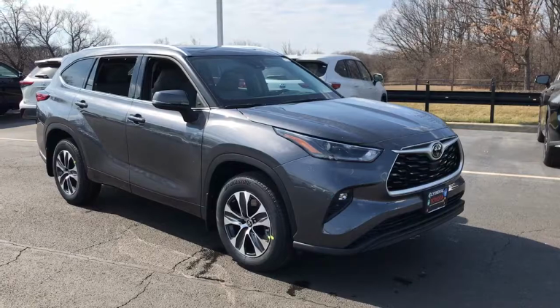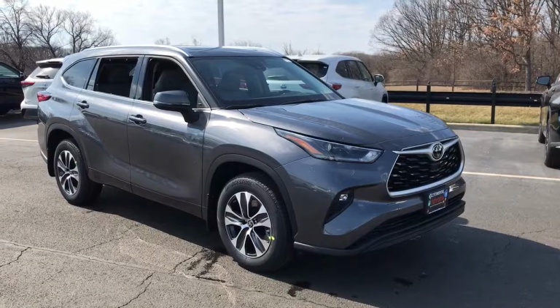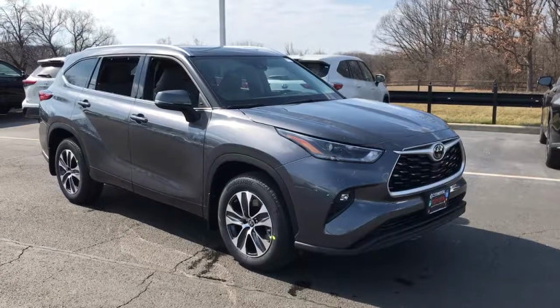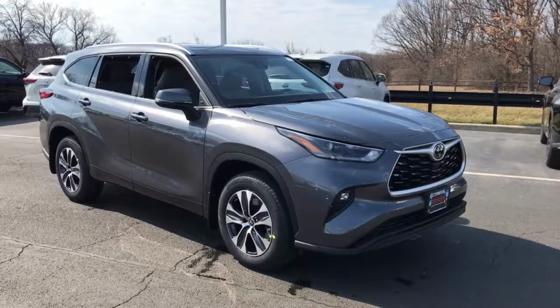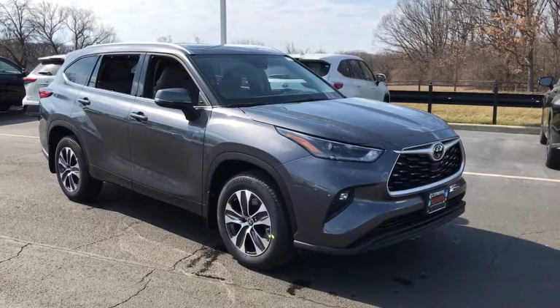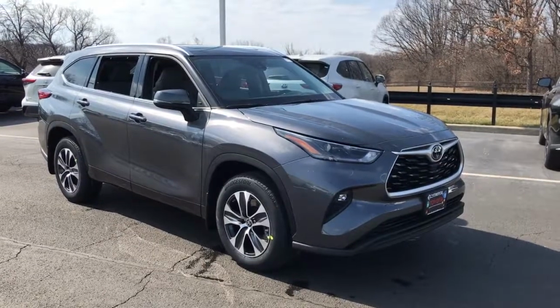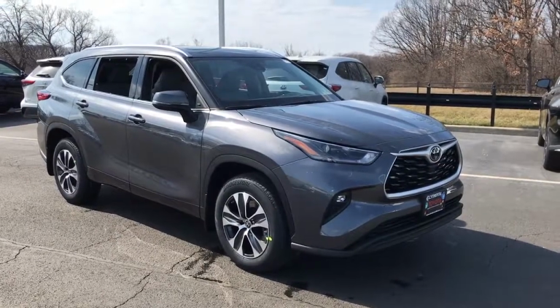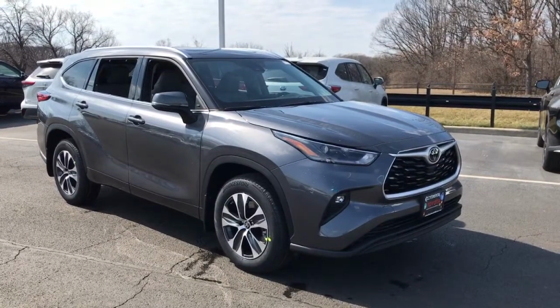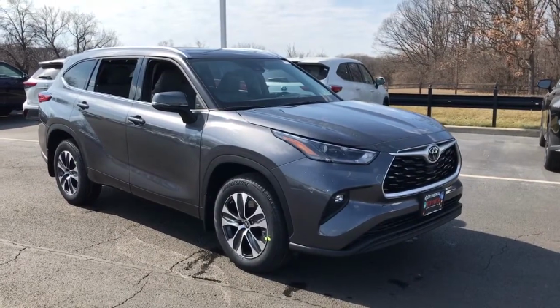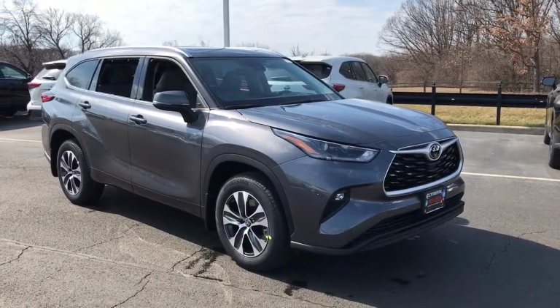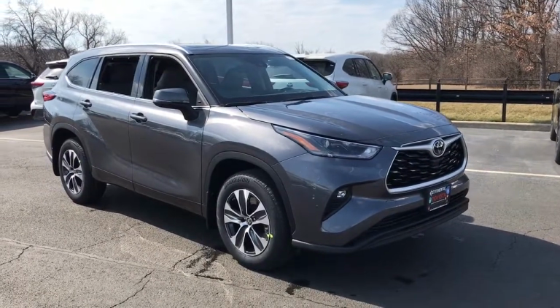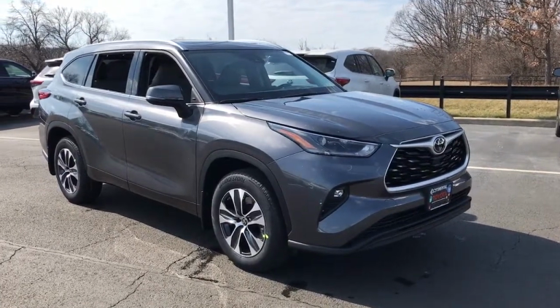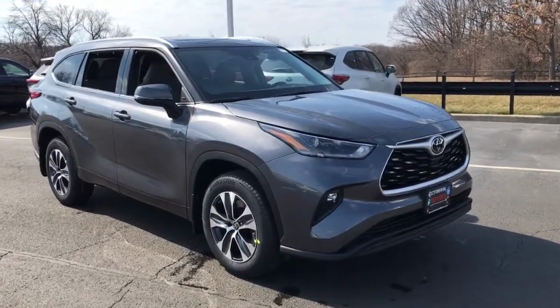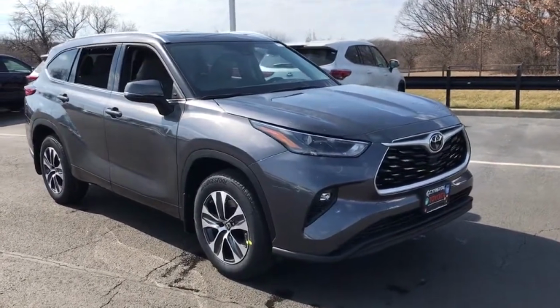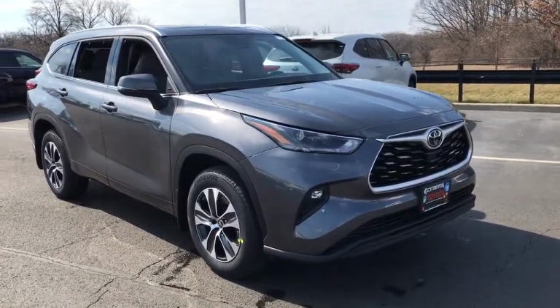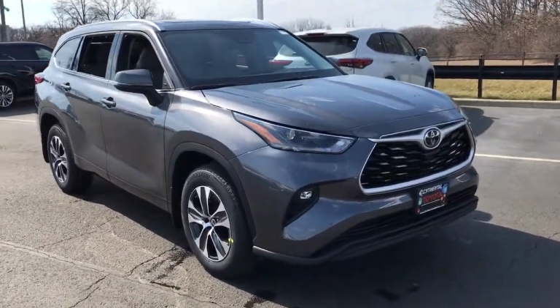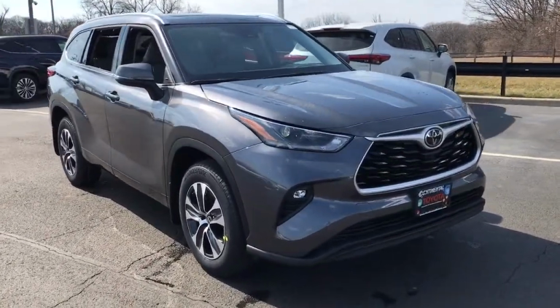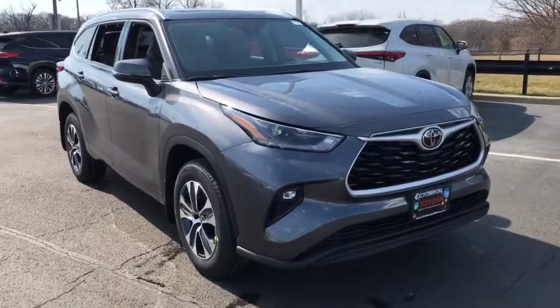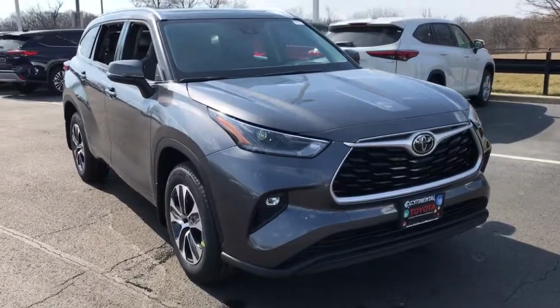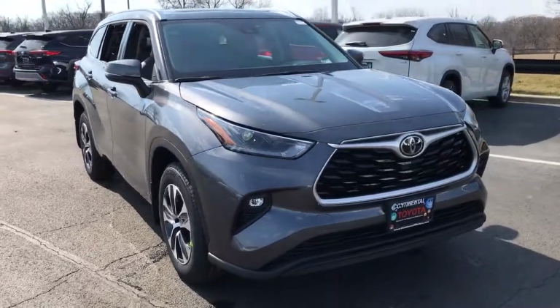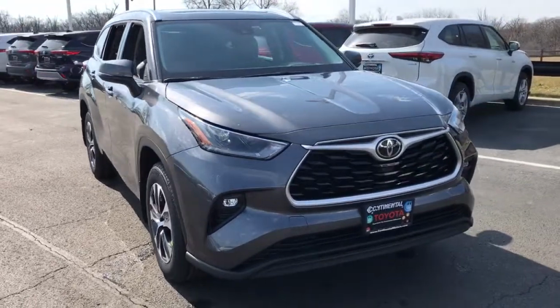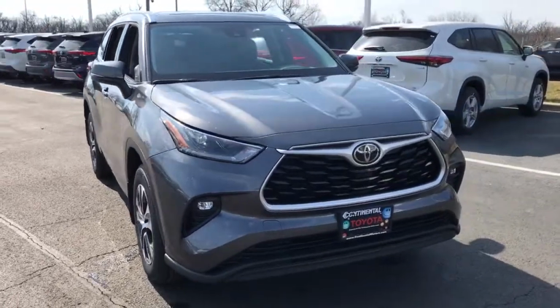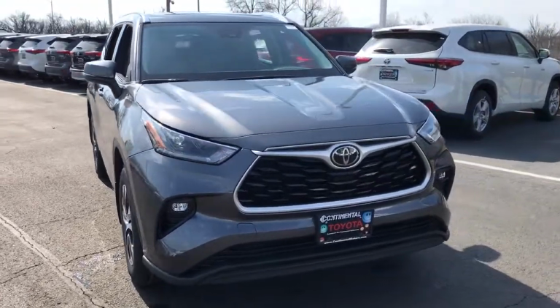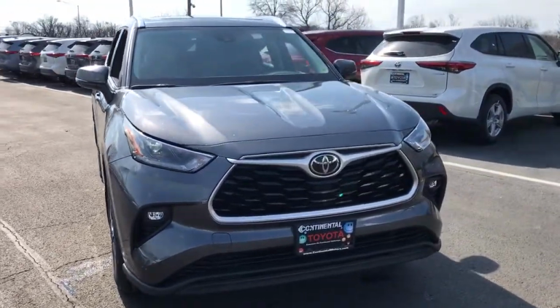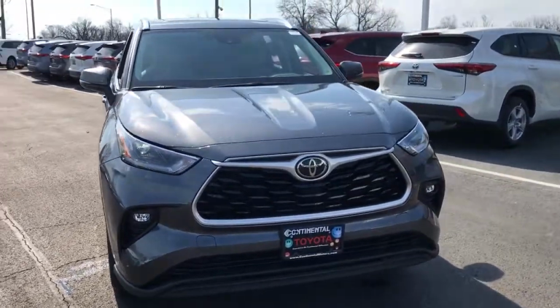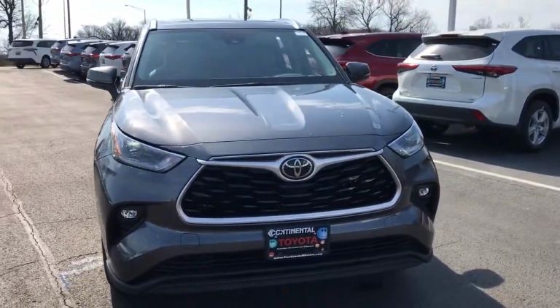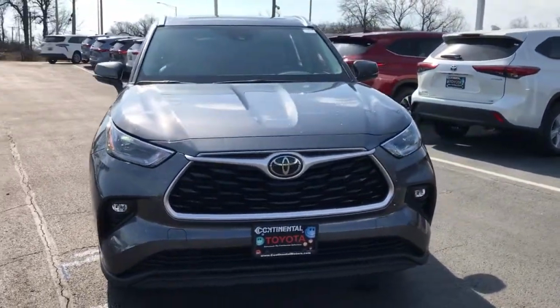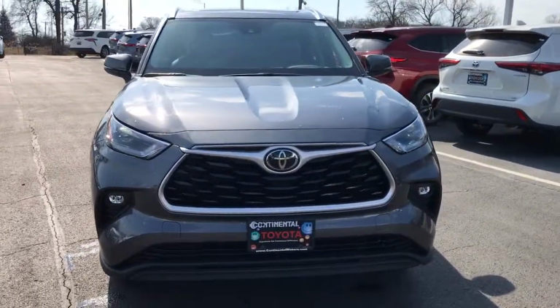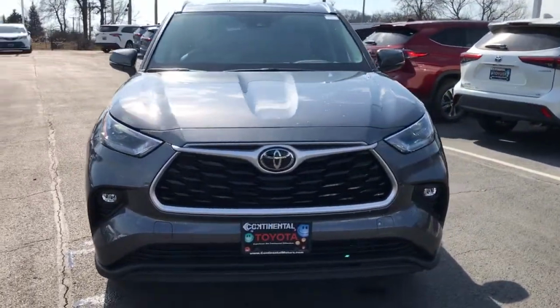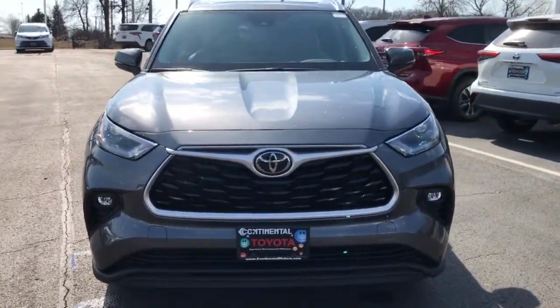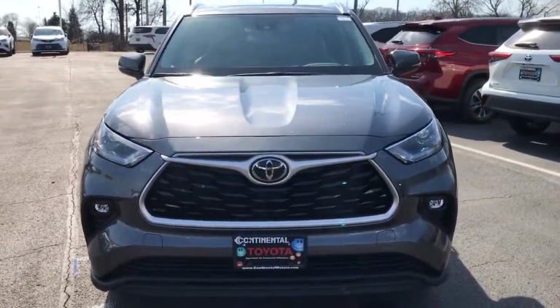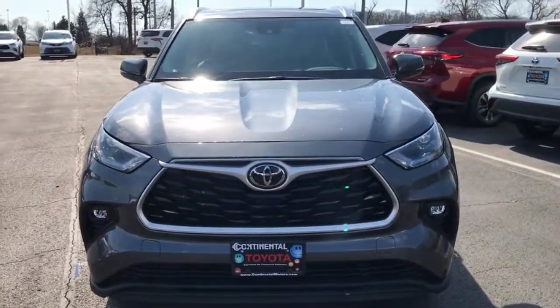Look no further than the 2021 Toyota Highlander. From daily drives to epic road trips, this Highlander has you covered.